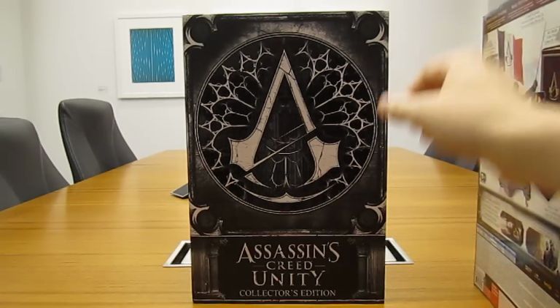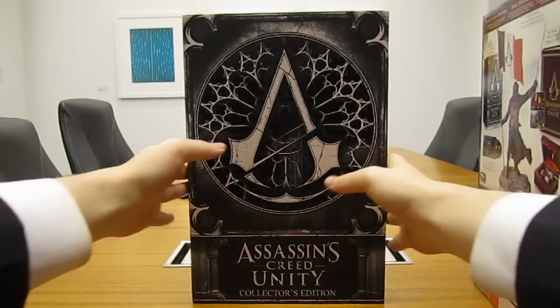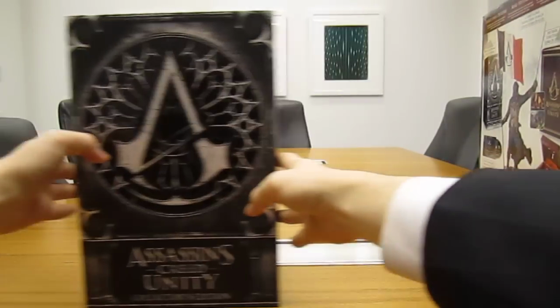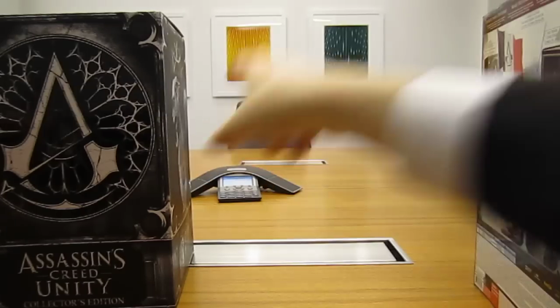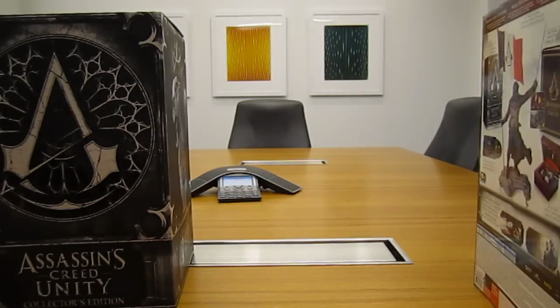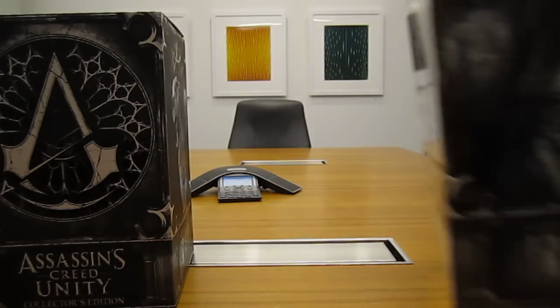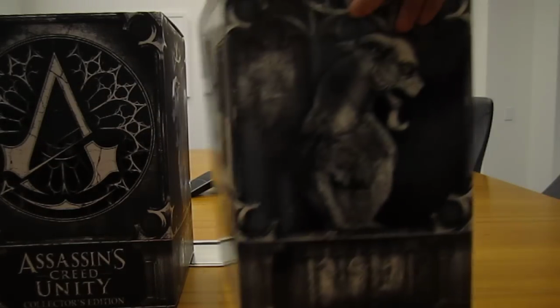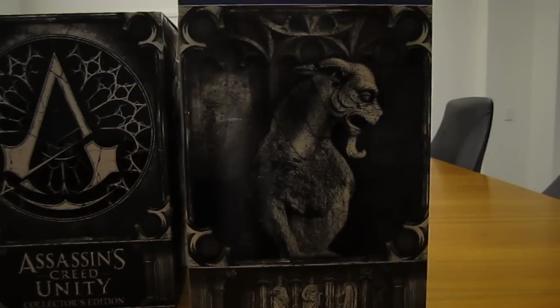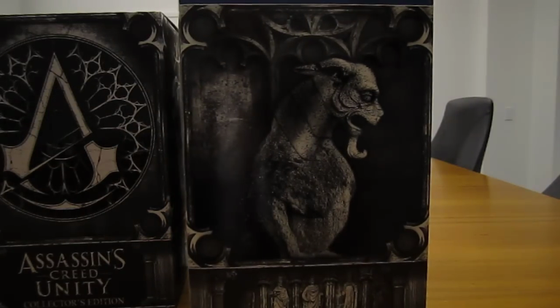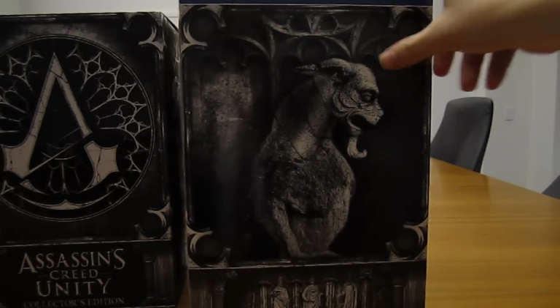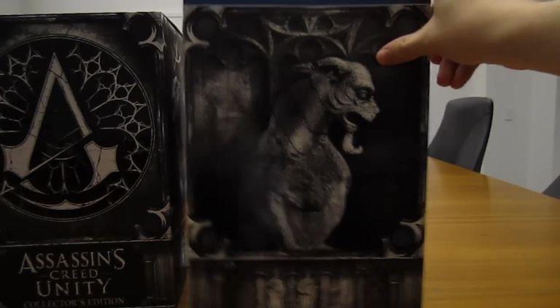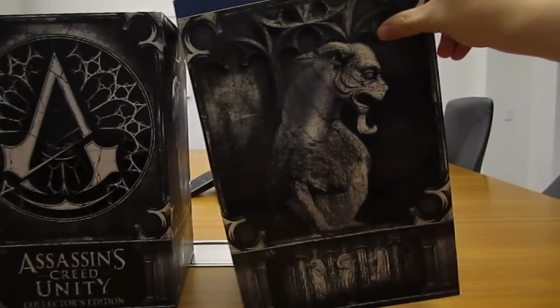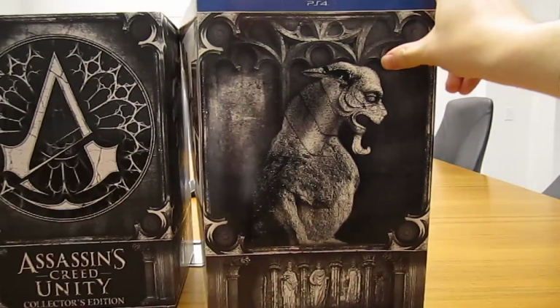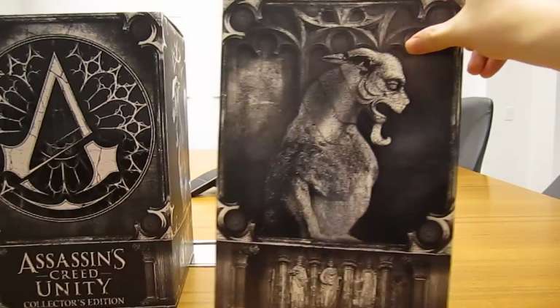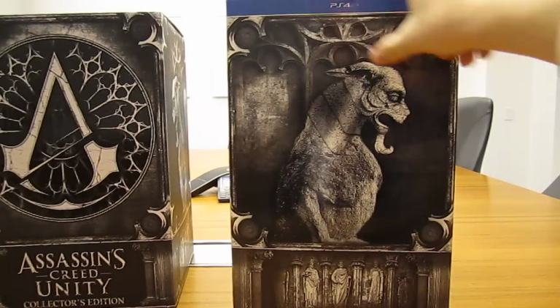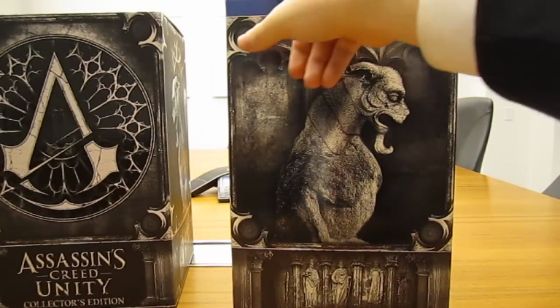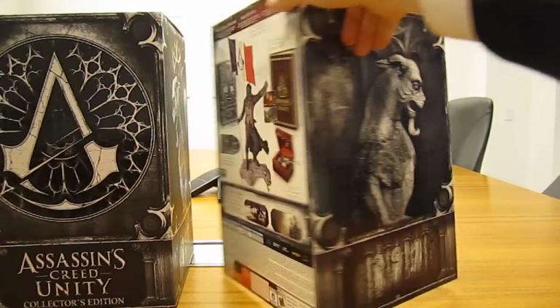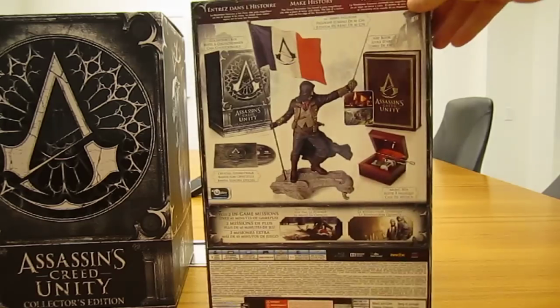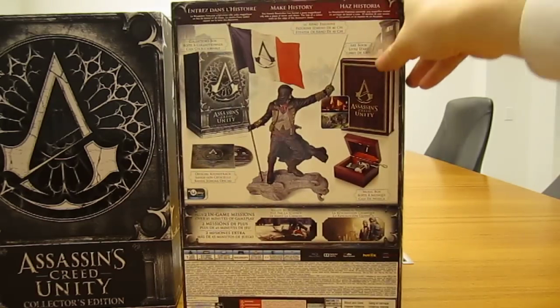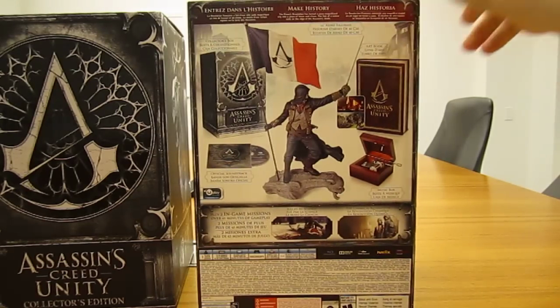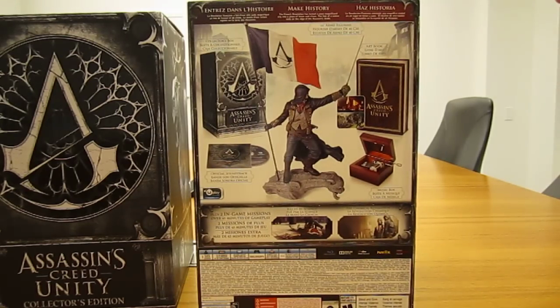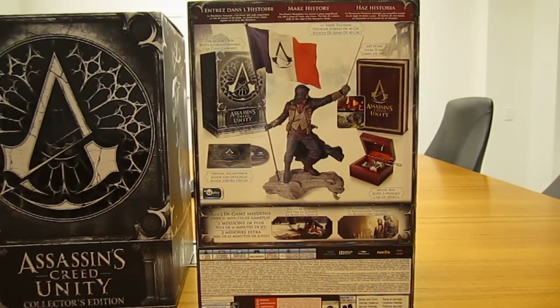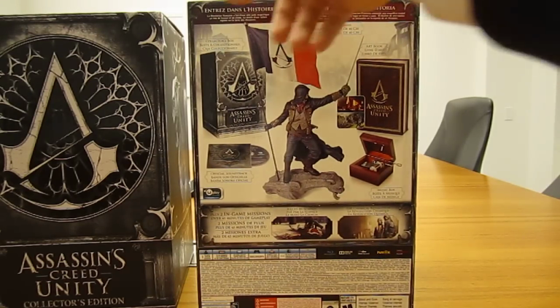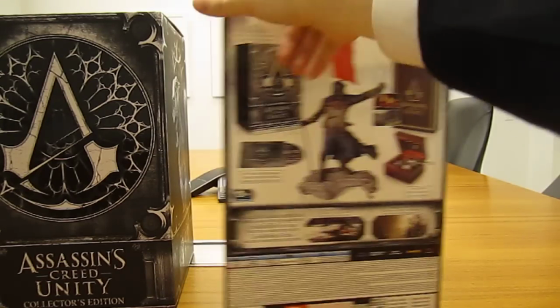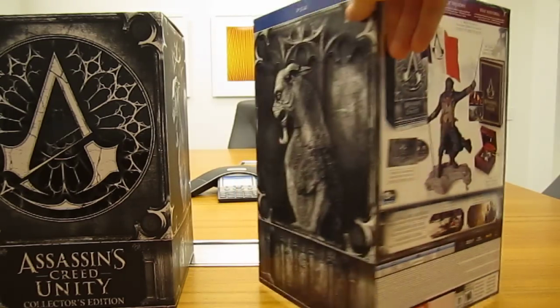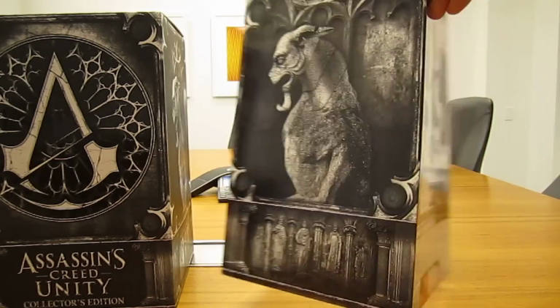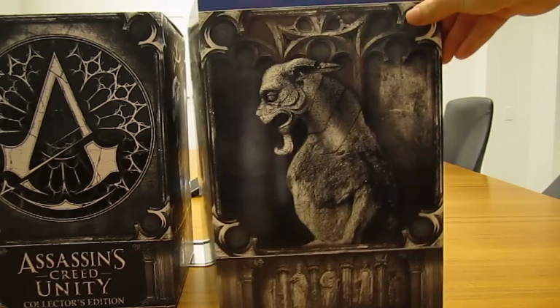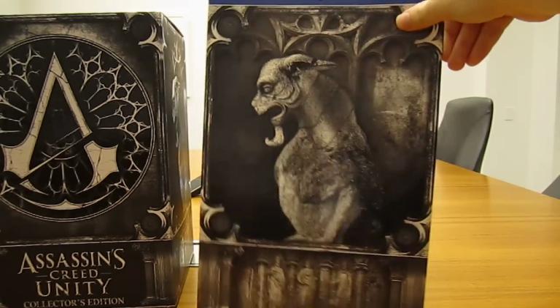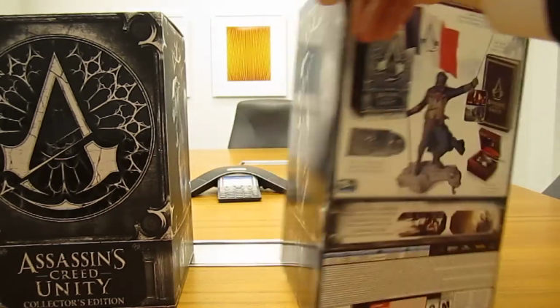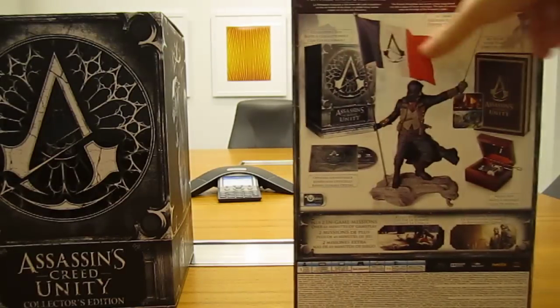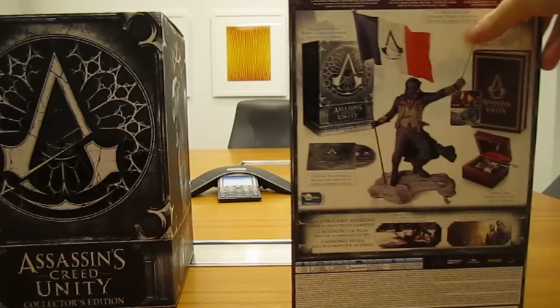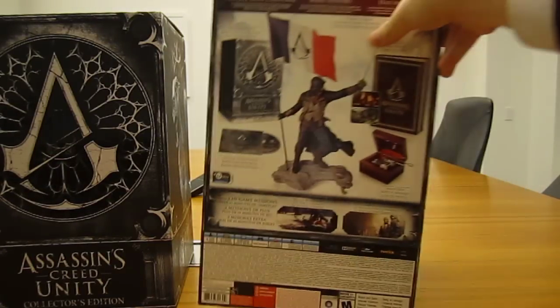Let me show you the rest of the slipcover. I'd actually forgotten that I had pre-ordered this, so it came as kind of a surprise in the mail today. I don't even know what's in it, so I really need to start paying attention to that.